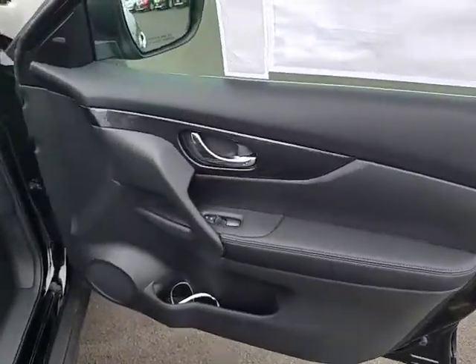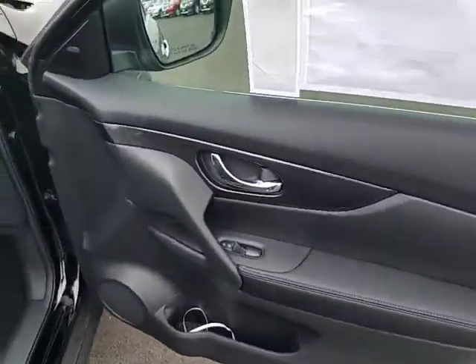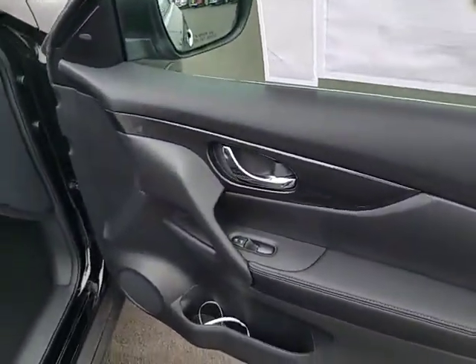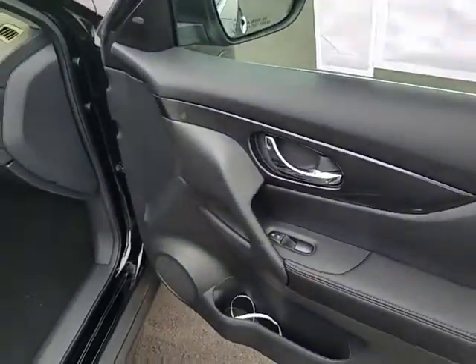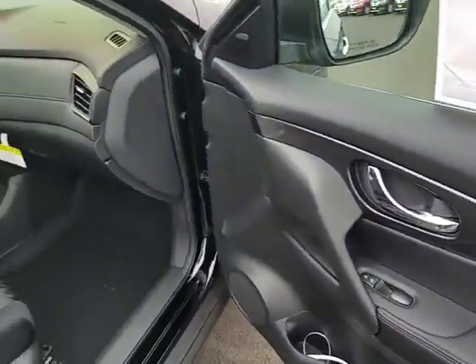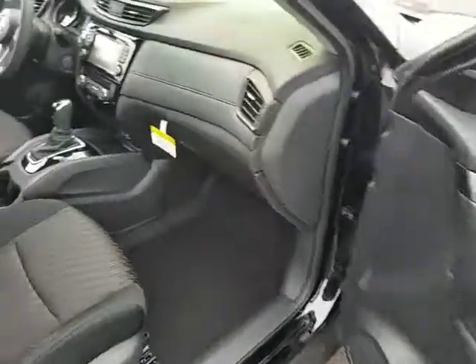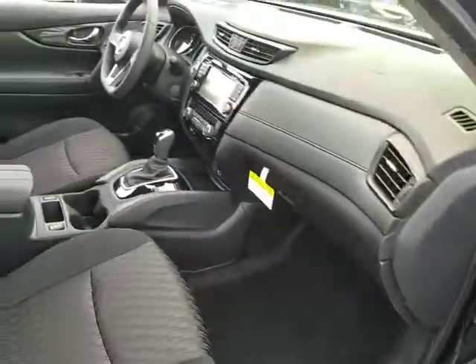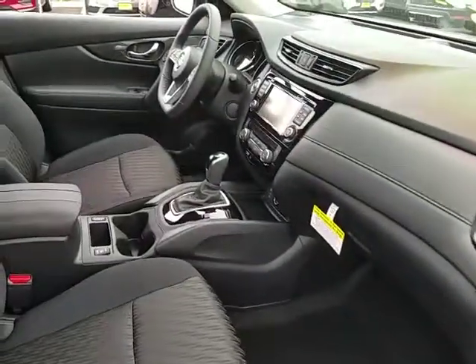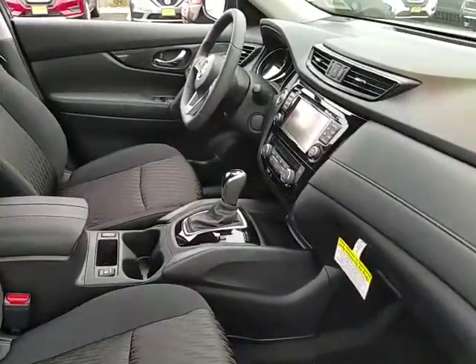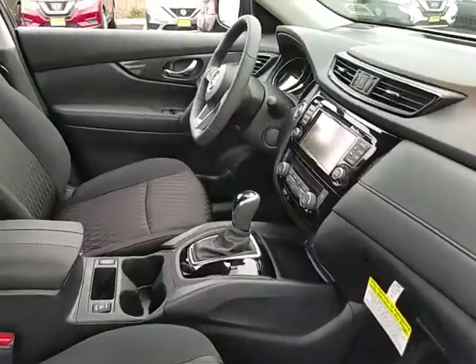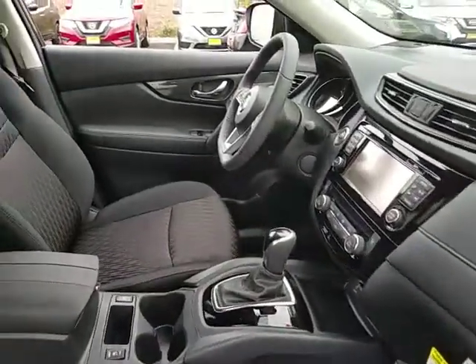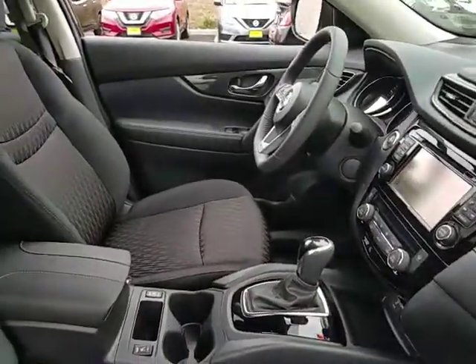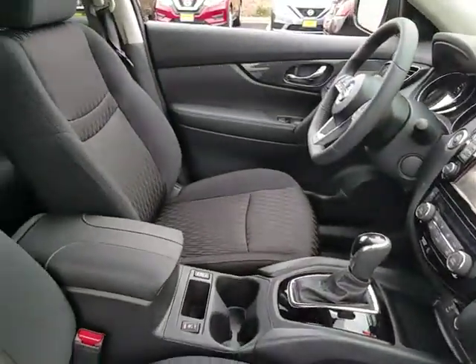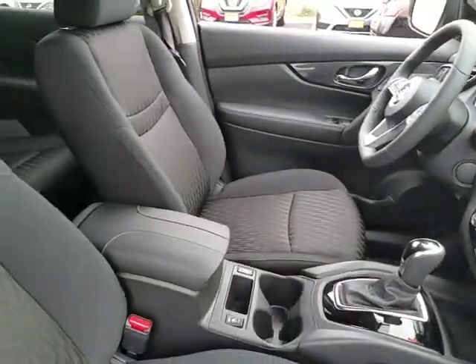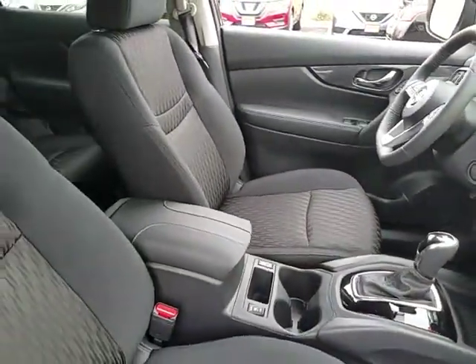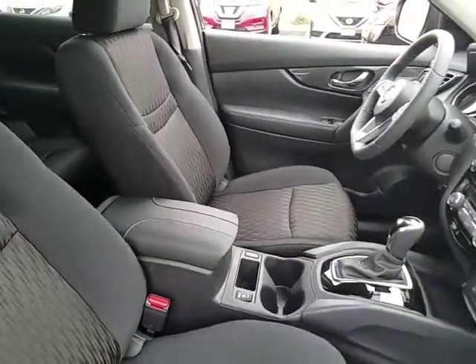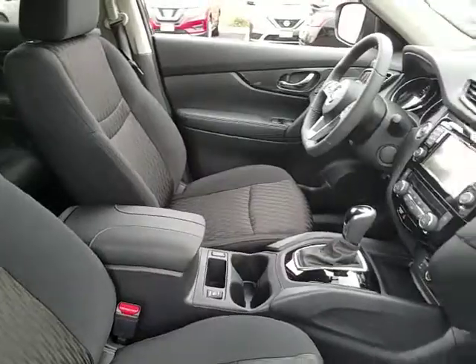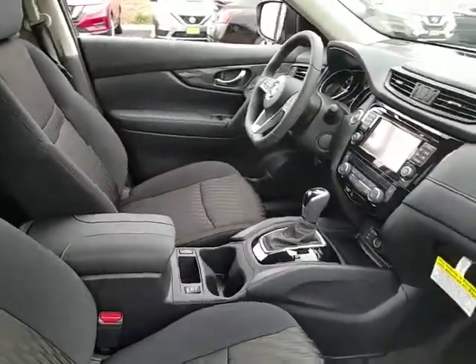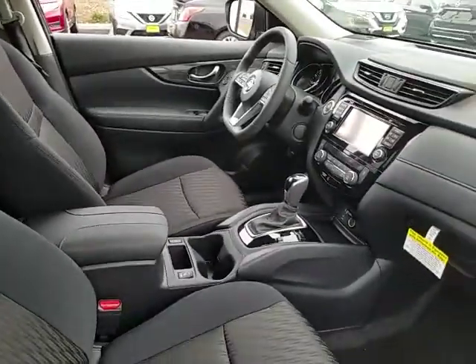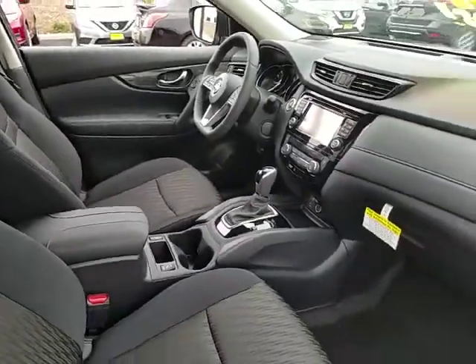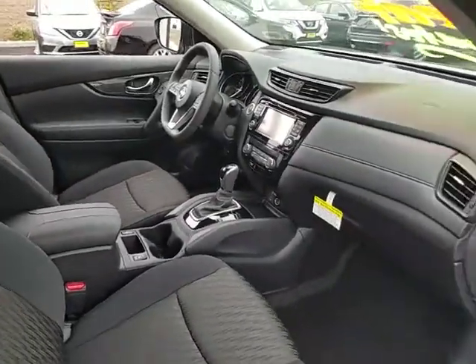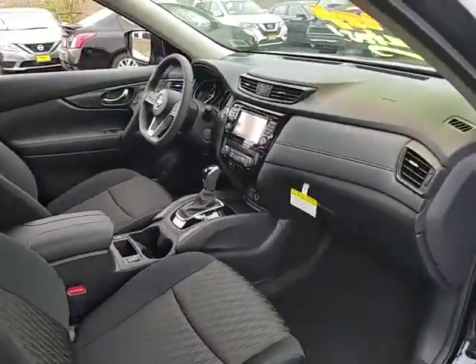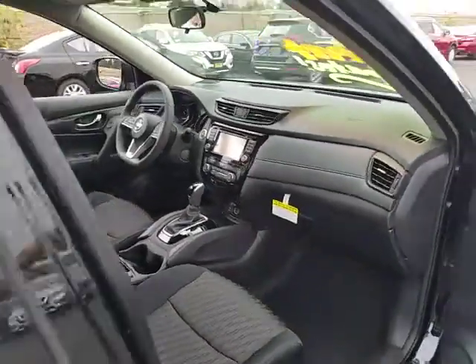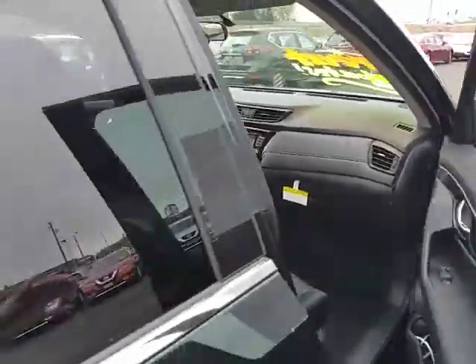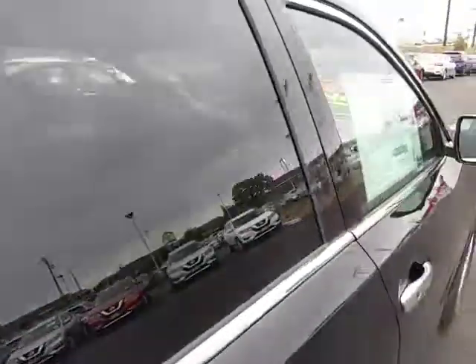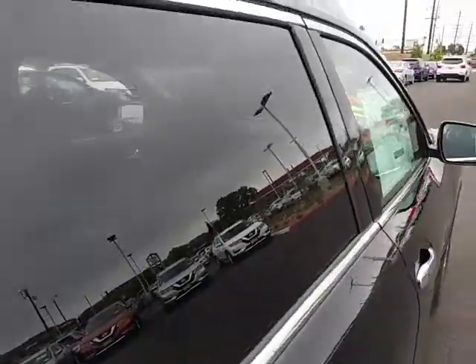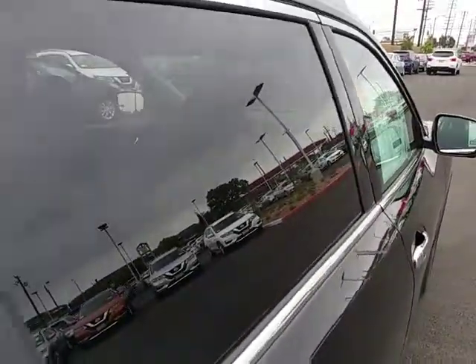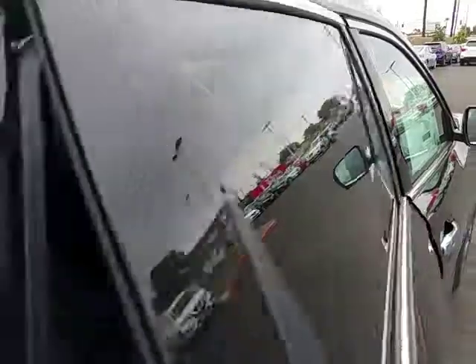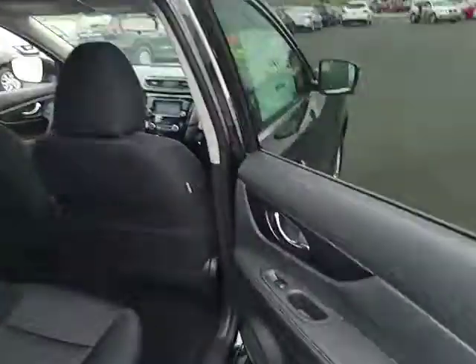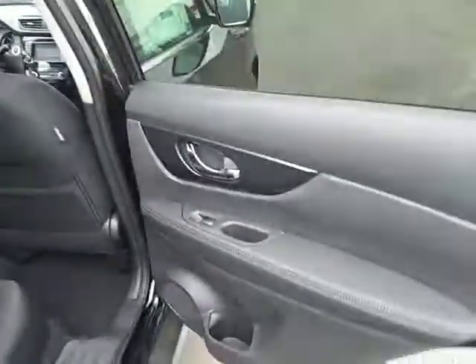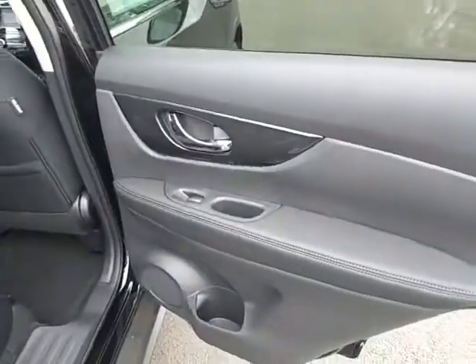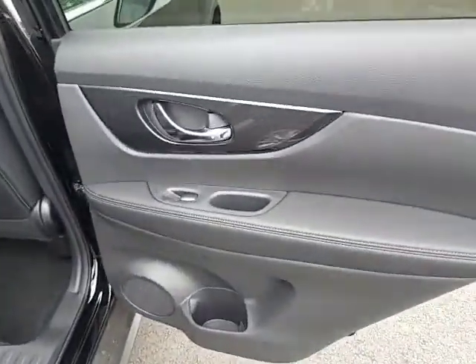Leather wrapped steering wheel, Bluetooth, adjustable steering wheel, power steering, four-wheel disc brakes, cruise control, aluminum wheels, keyless start, auto dimming rear view mirror, AM-FM stereo radio, universal garage door opener, climate control.